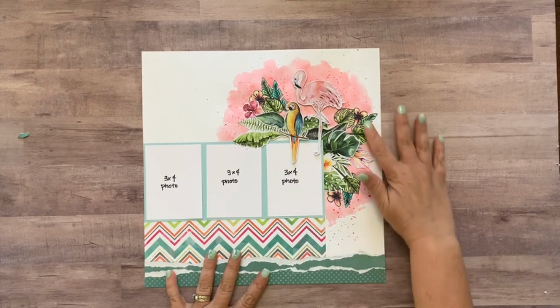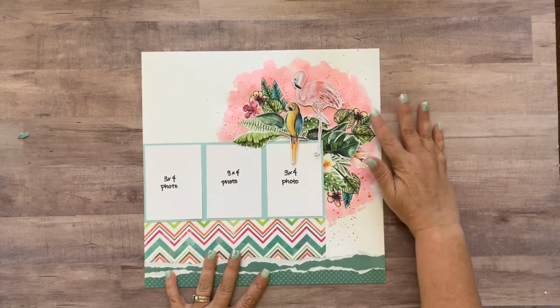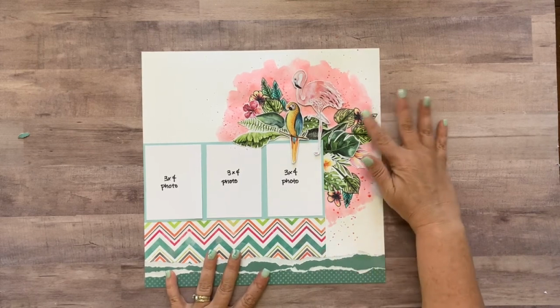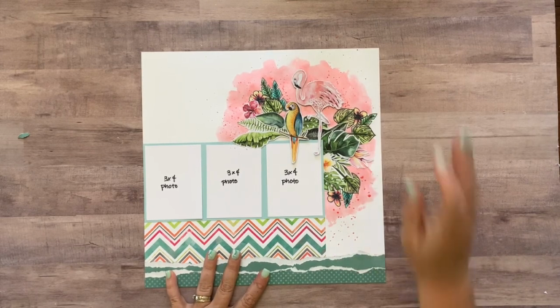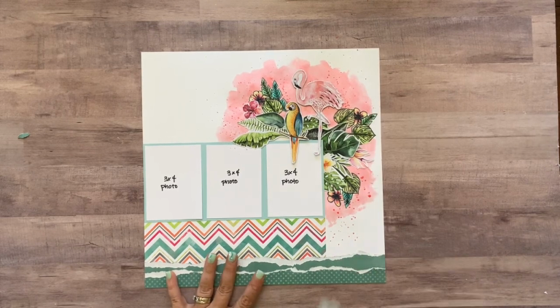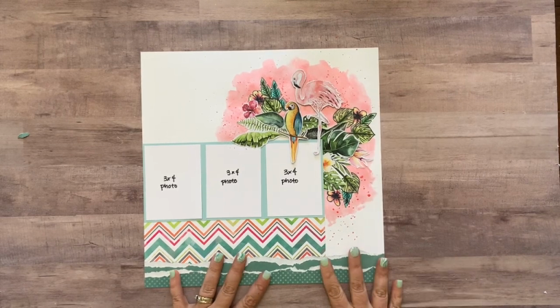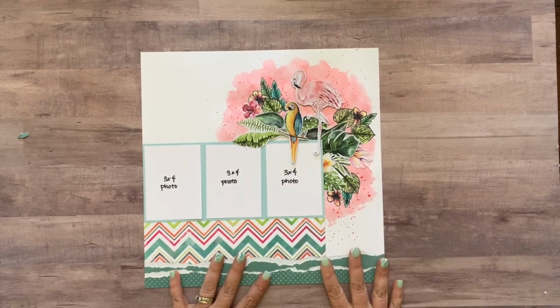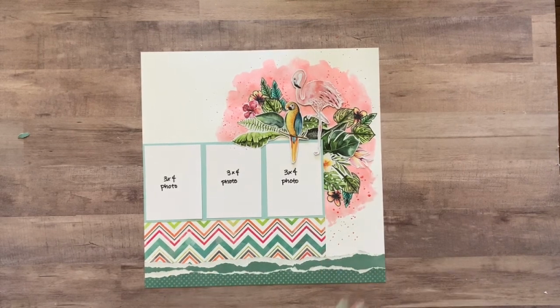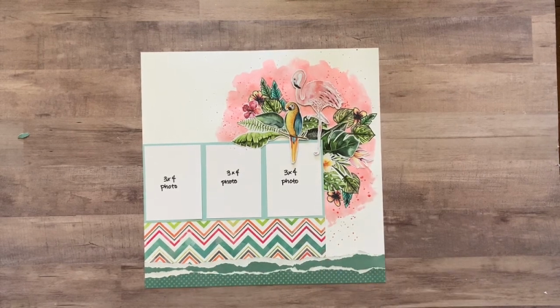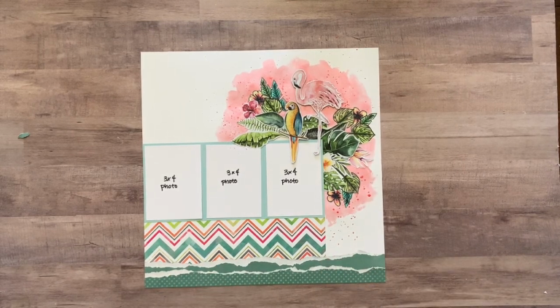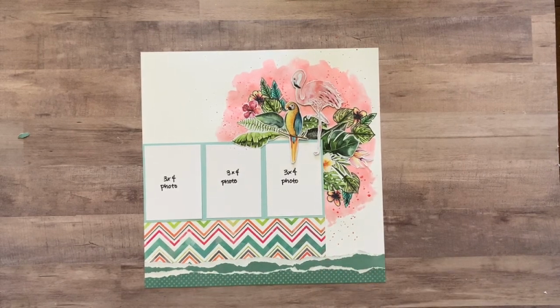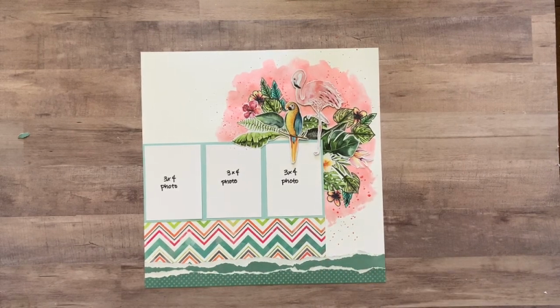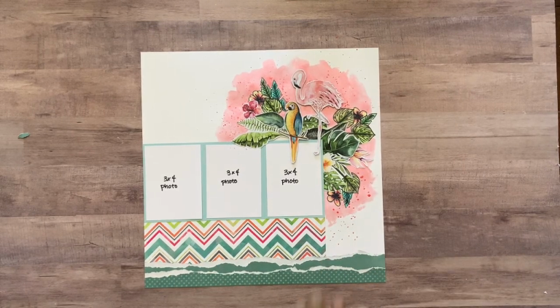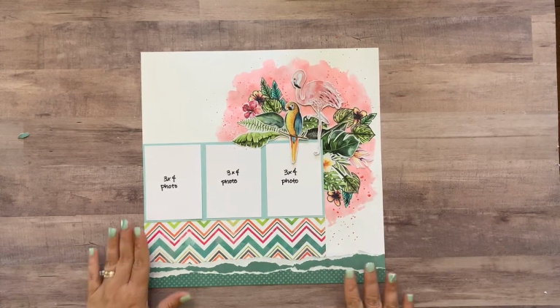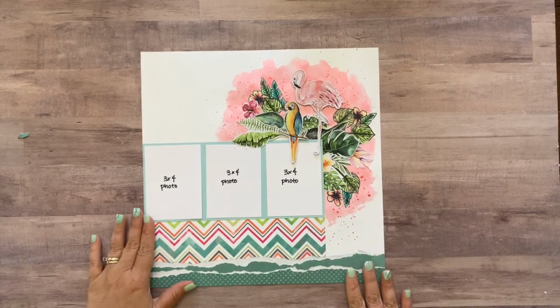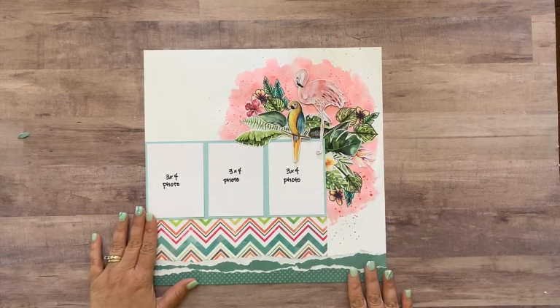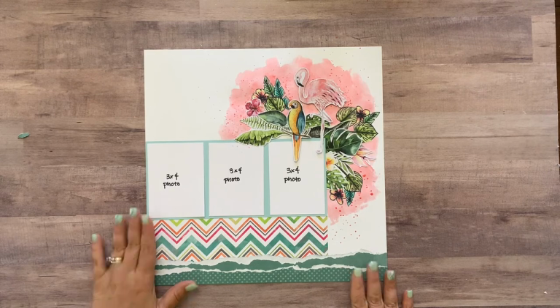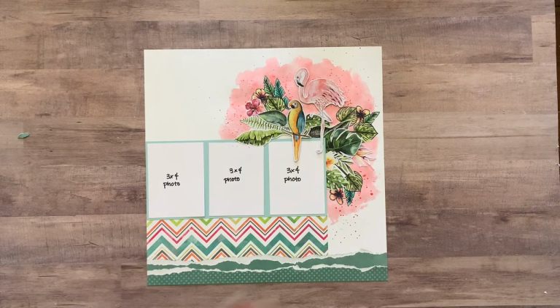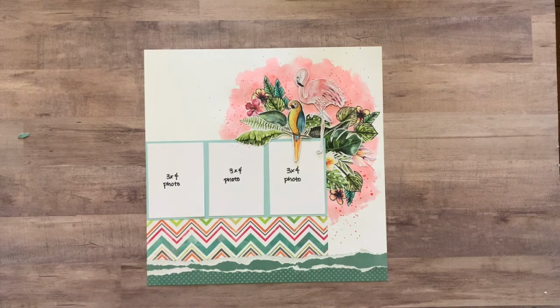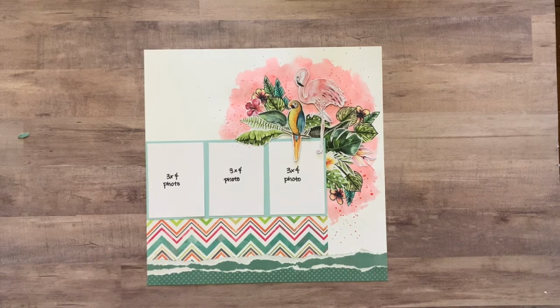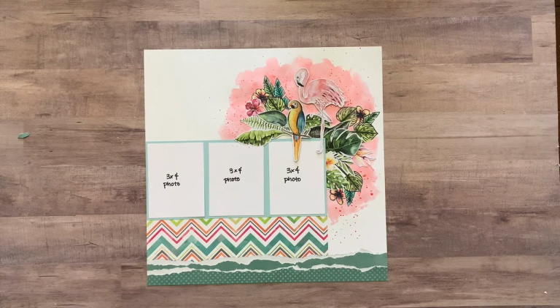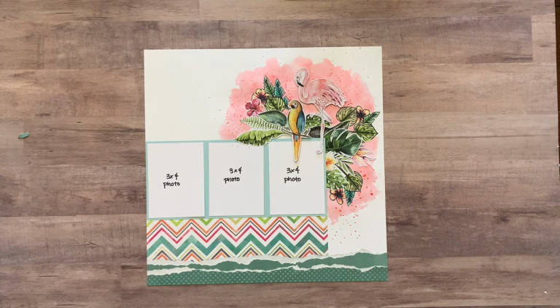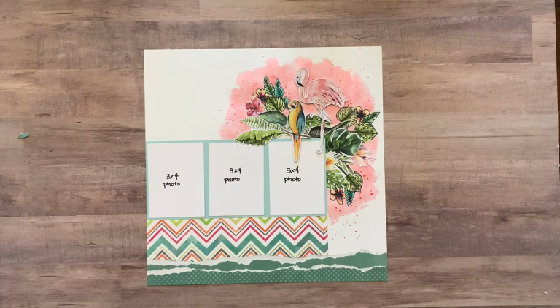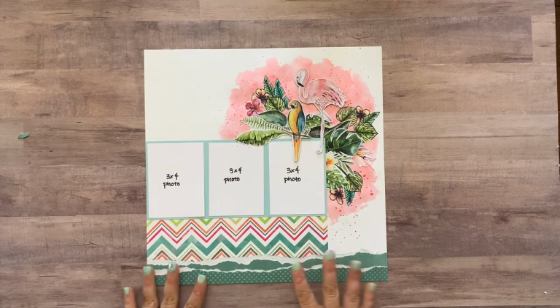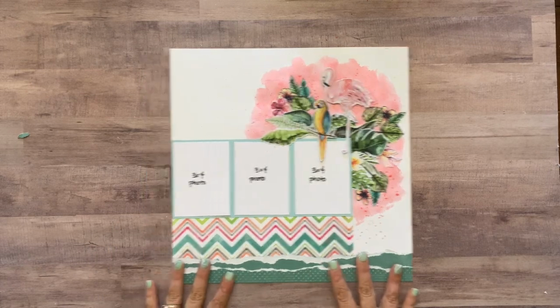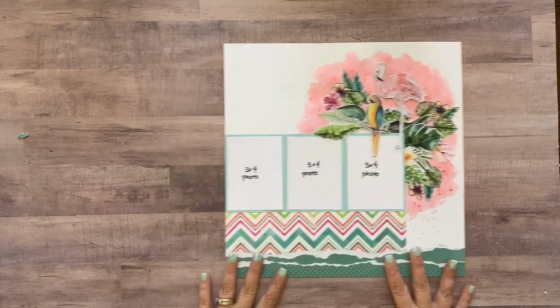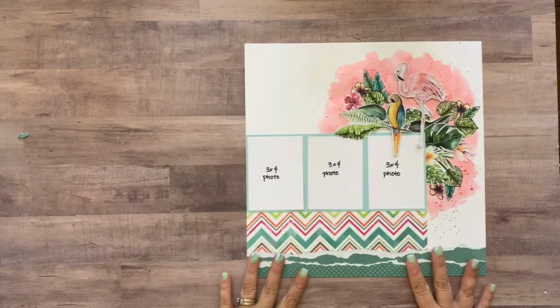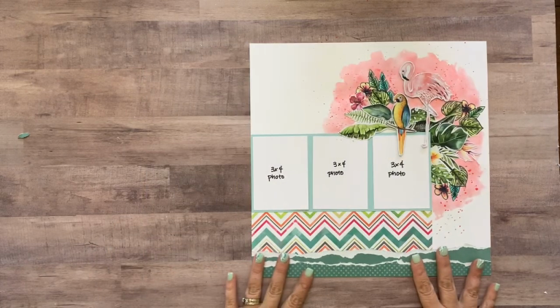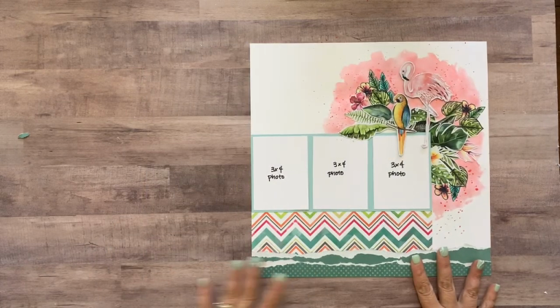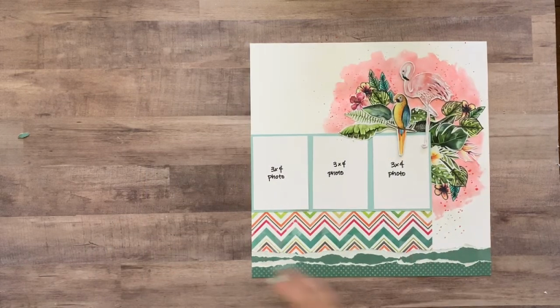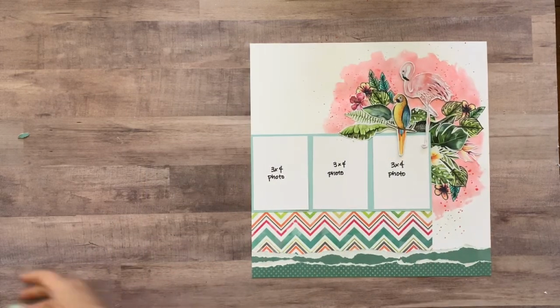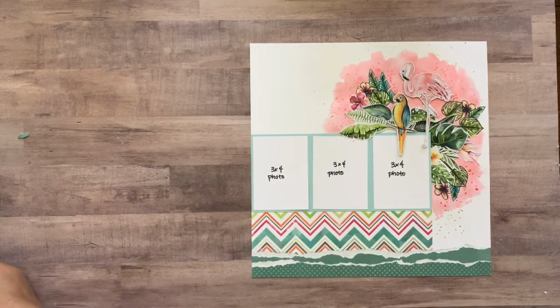So that is that whole mixed media portion and all of the fussy cutting and all of the stamping and coloring — that's taken care of. So we're almost done with this layout. The next few things that we're going to add is a title.